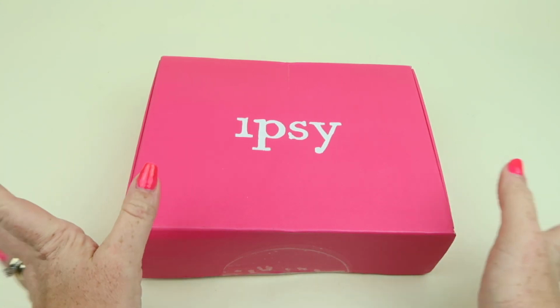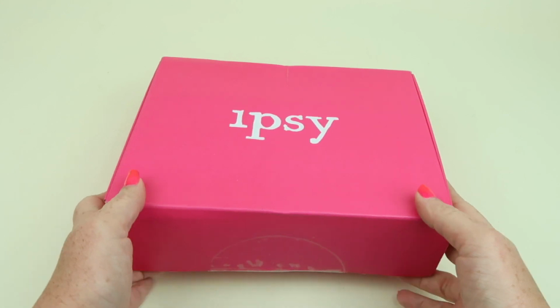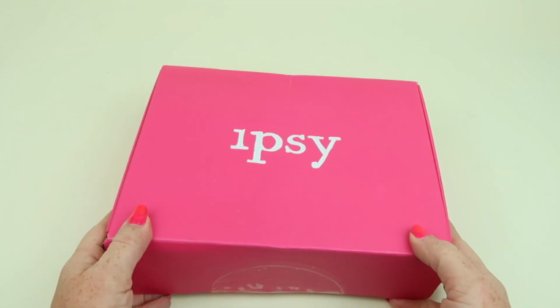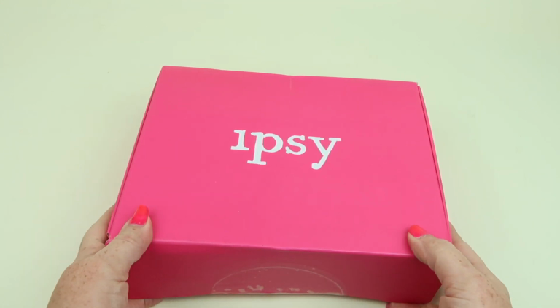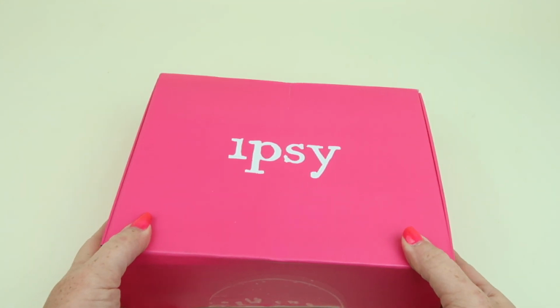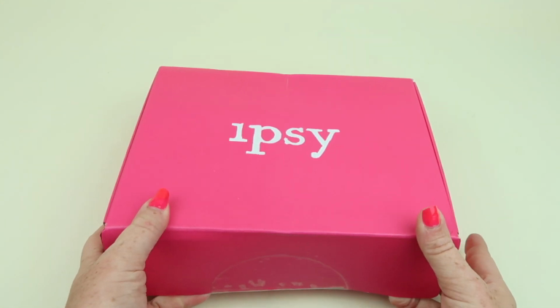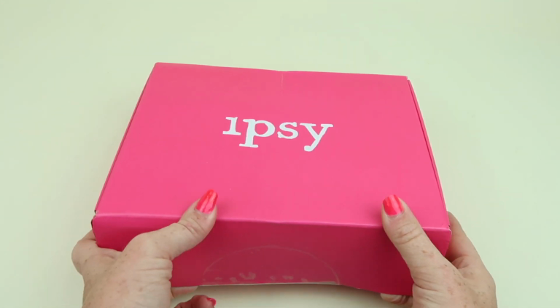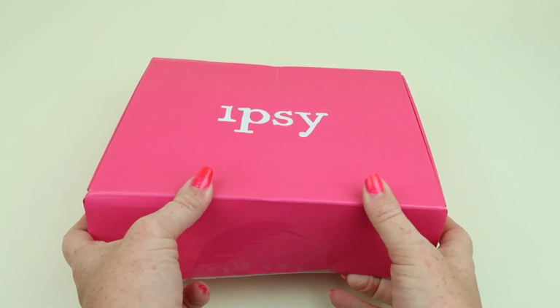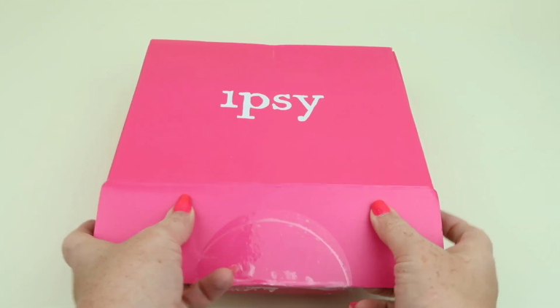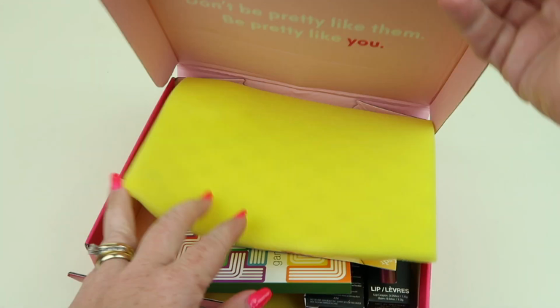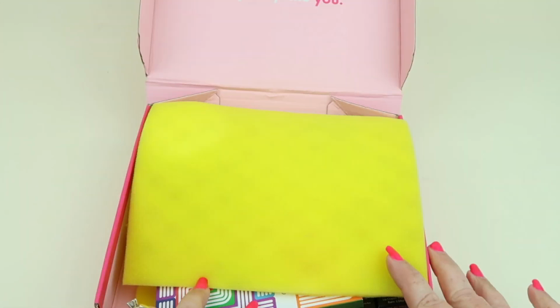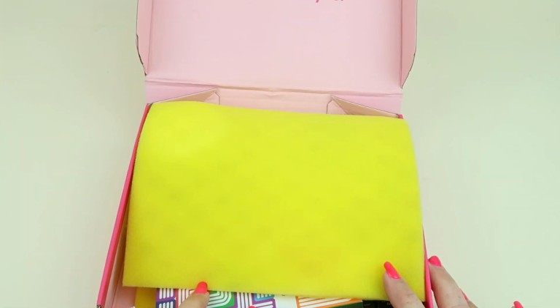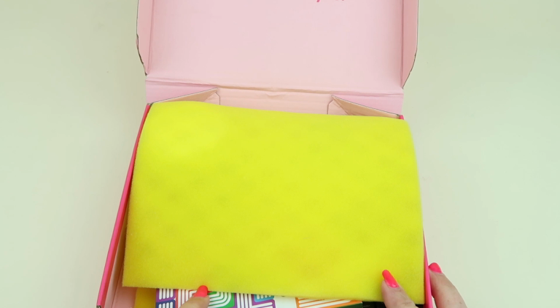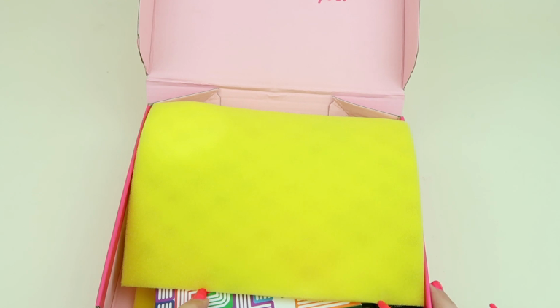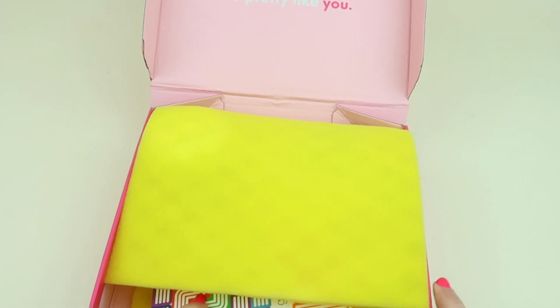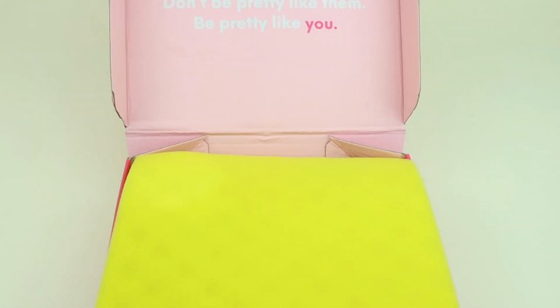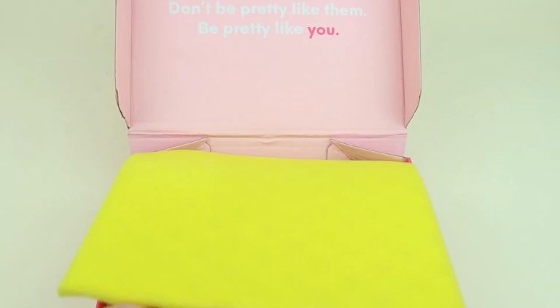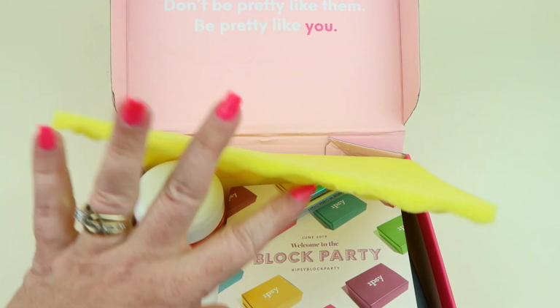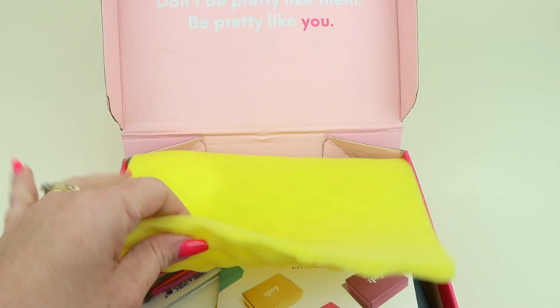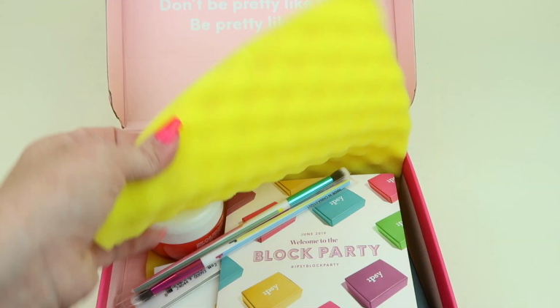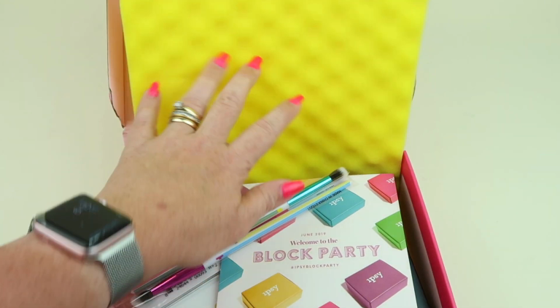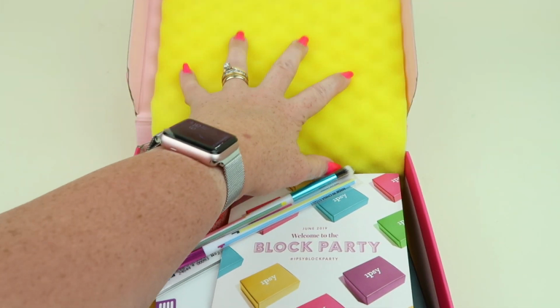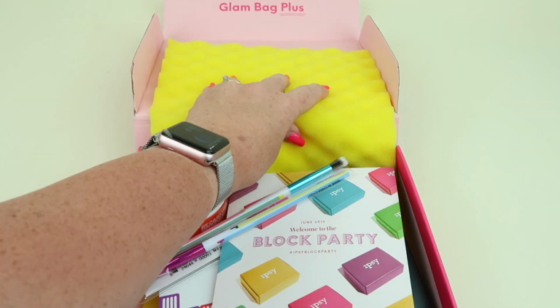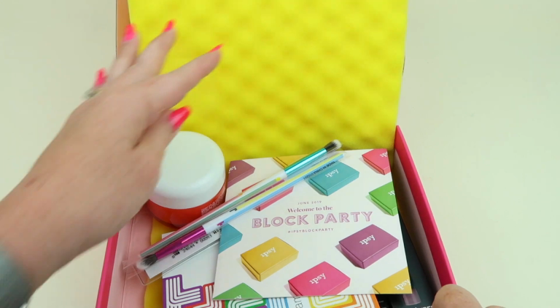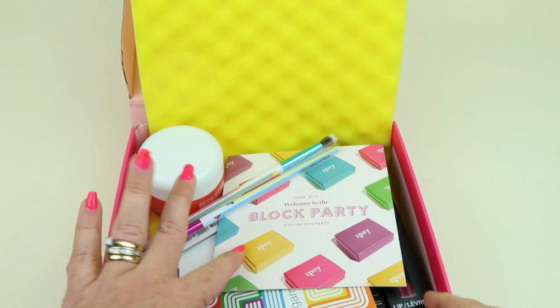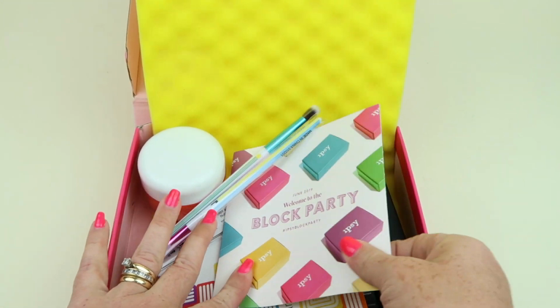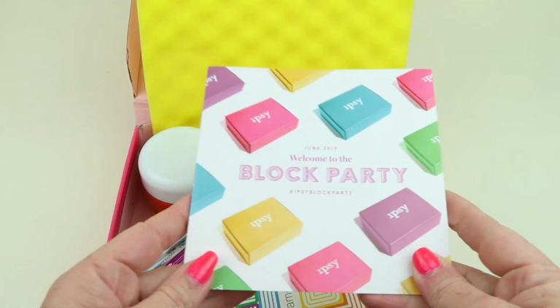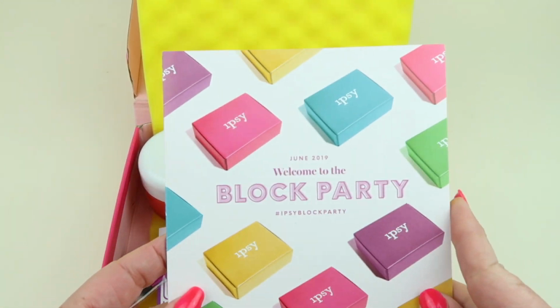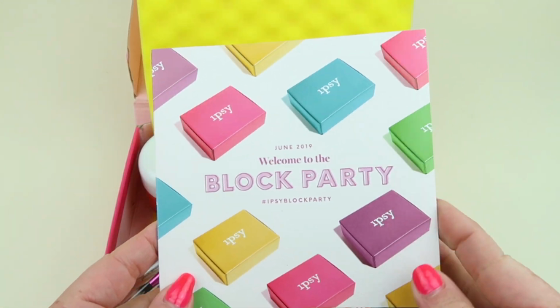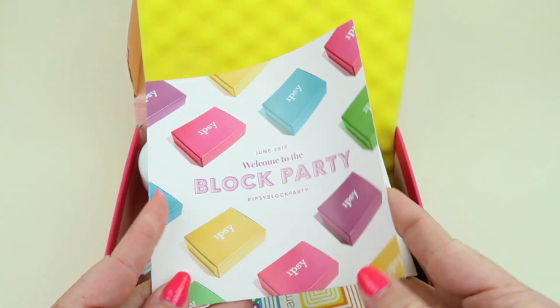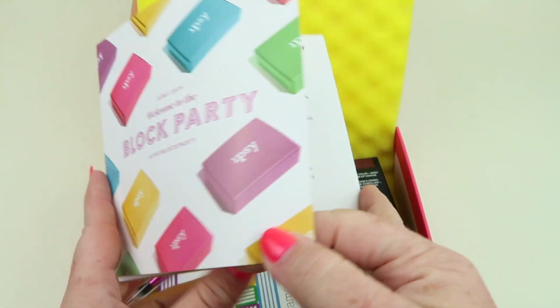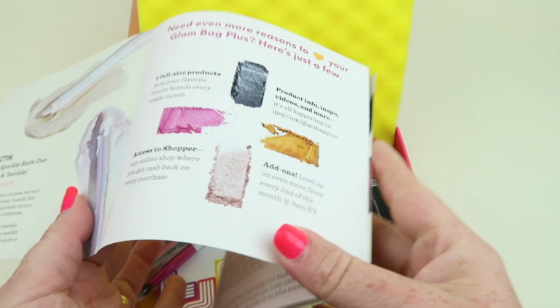So here is my box — I personally subscribe. It says 'Don't be pretty like them, be pretty like you' on the inside lid, with some bright fluorescent padding. Here is the theme: it's called Block Party.